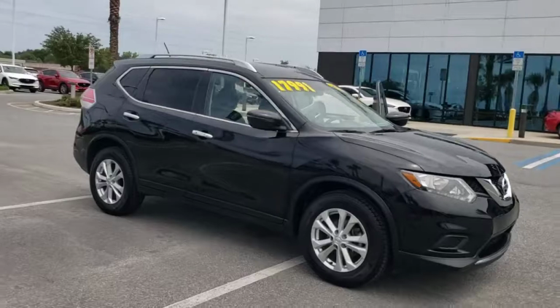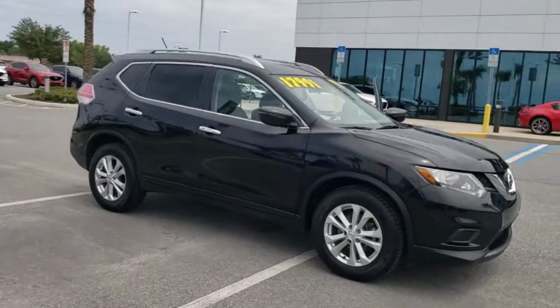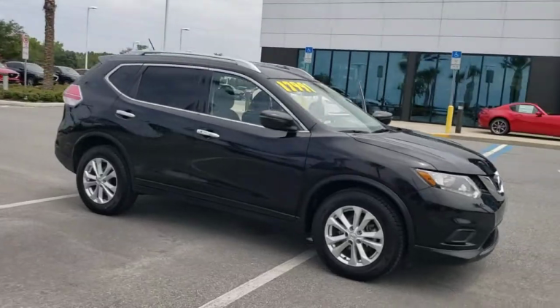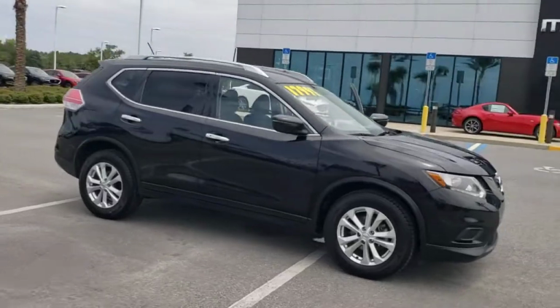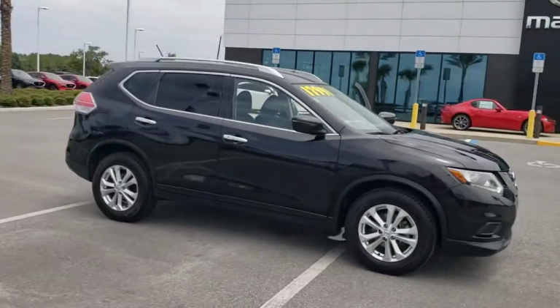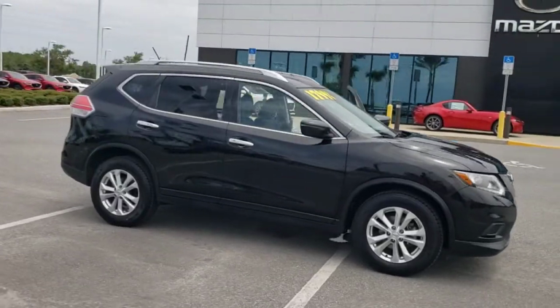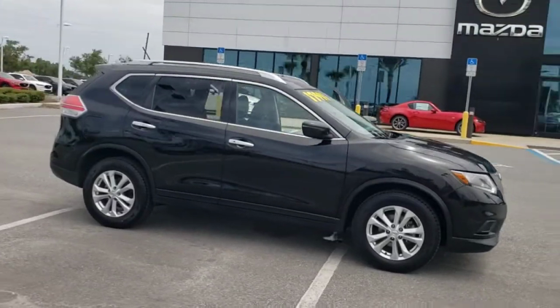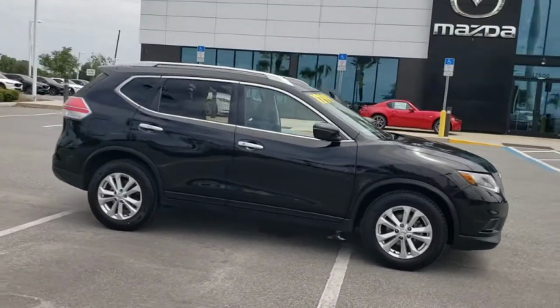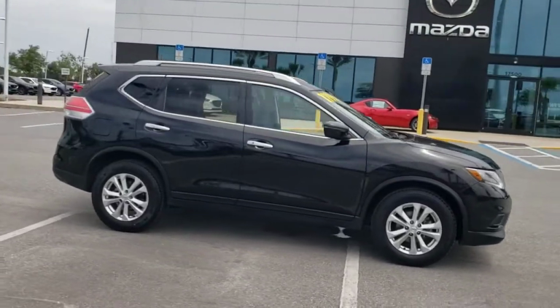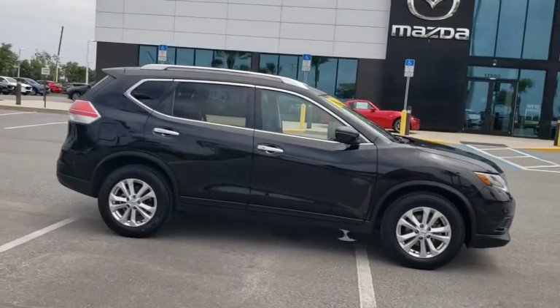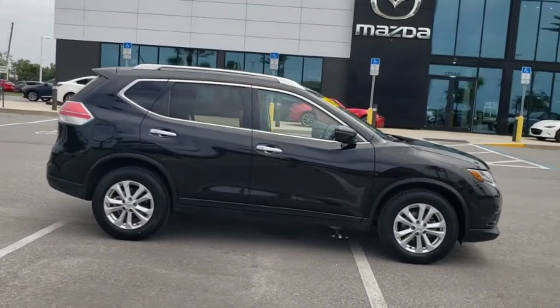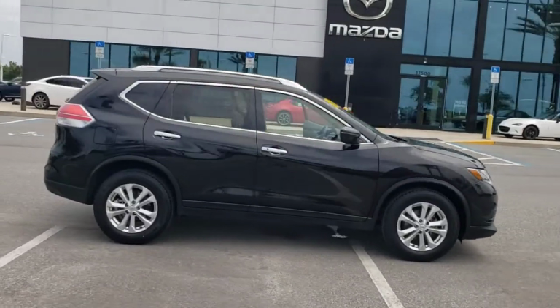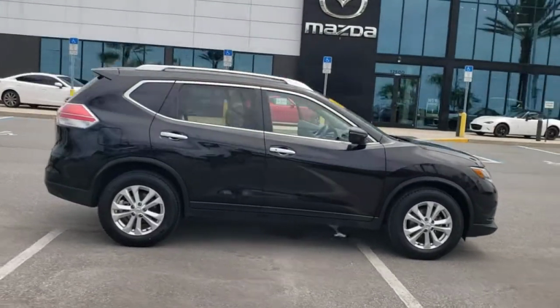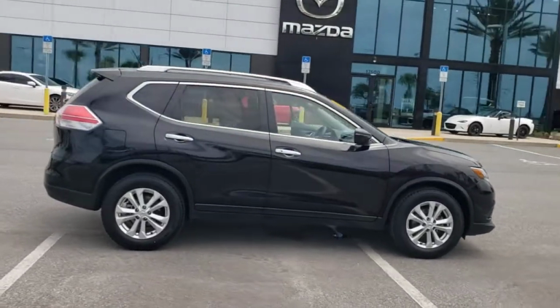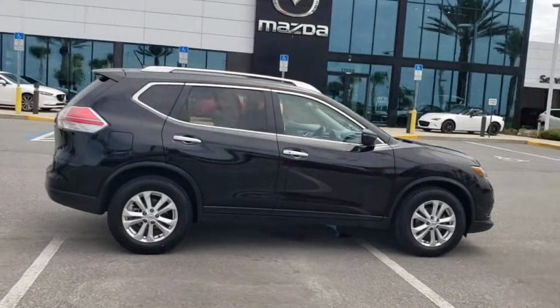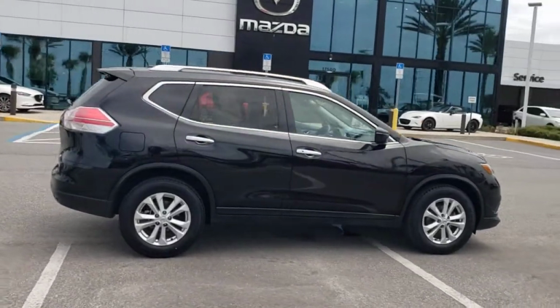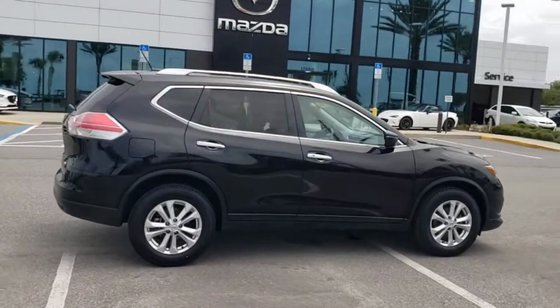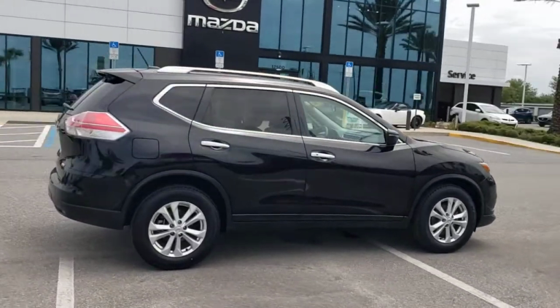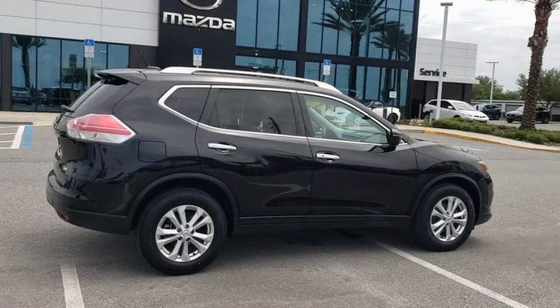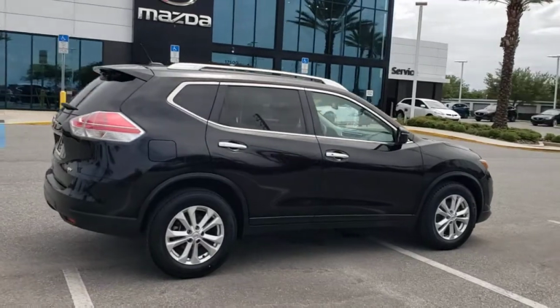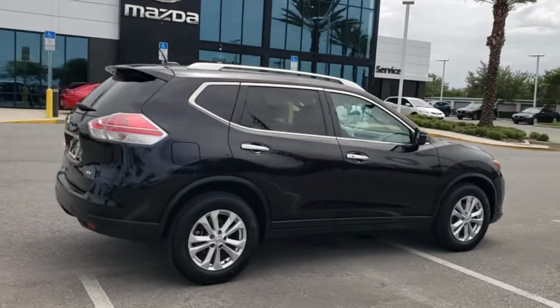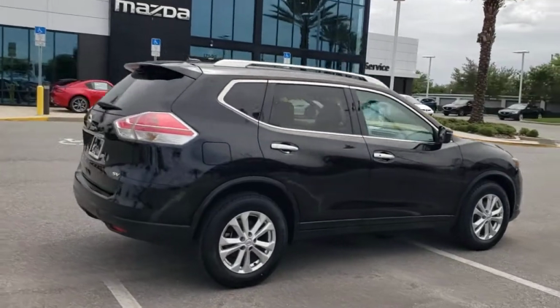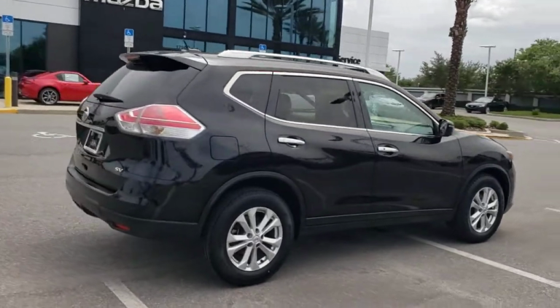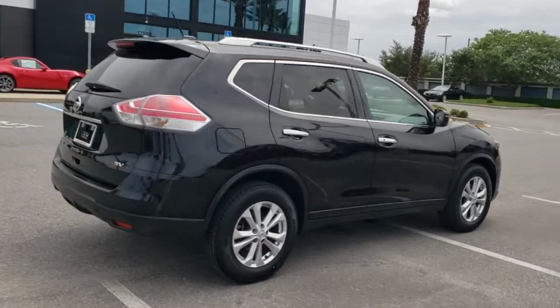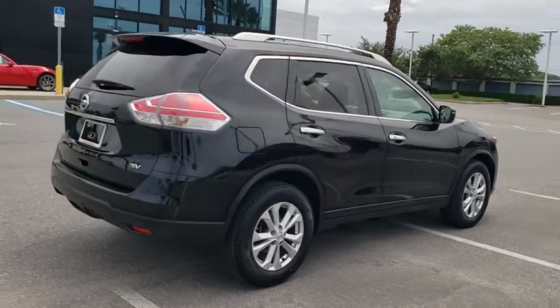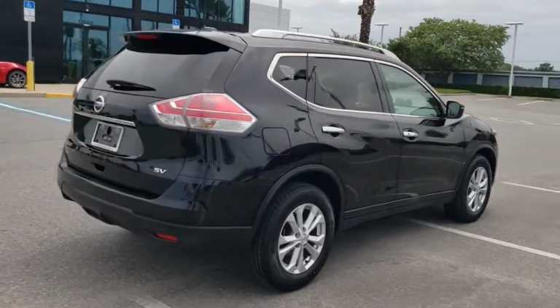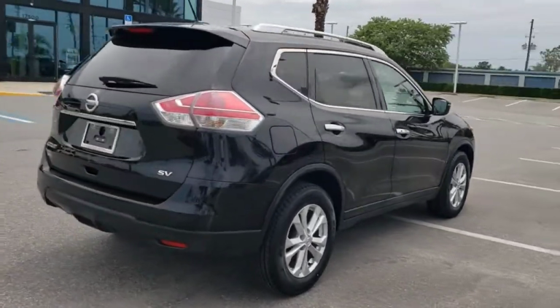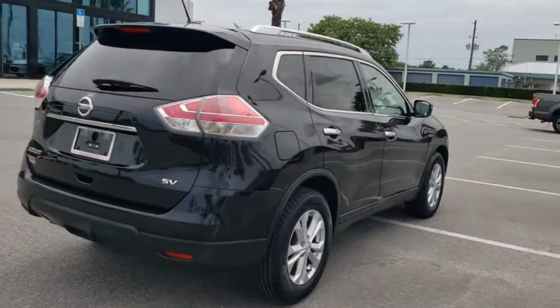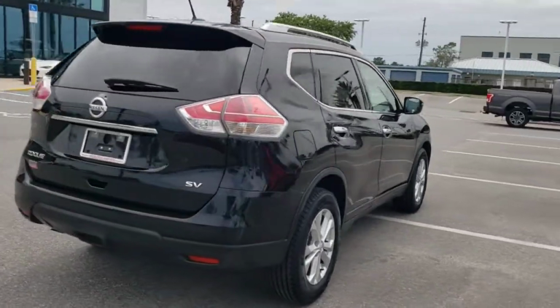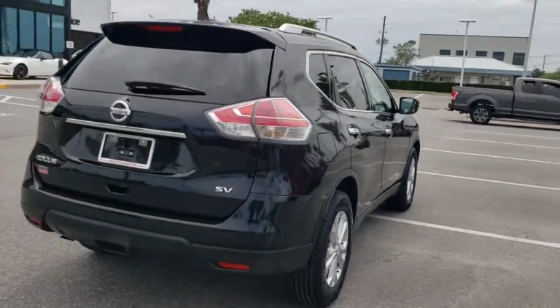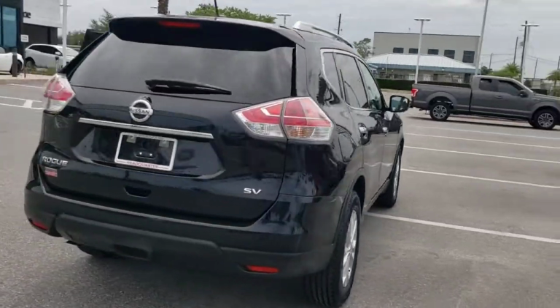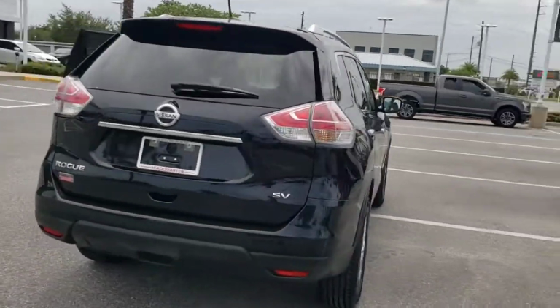Hop into the 2016 Nissan Rogue. With less than 70,000 miles on the odometer, this vehicle provides excellent value.